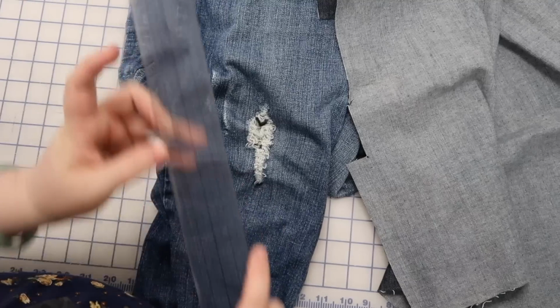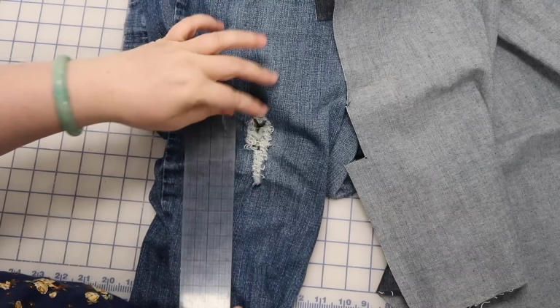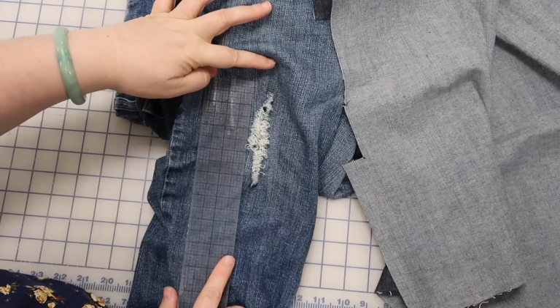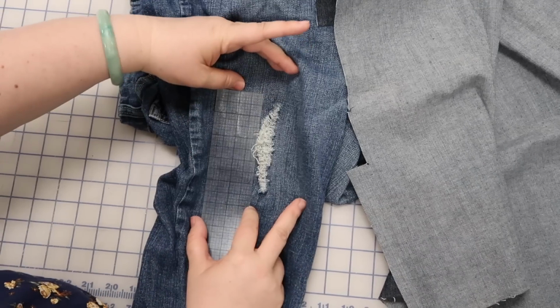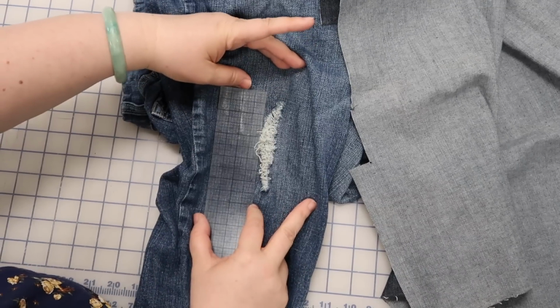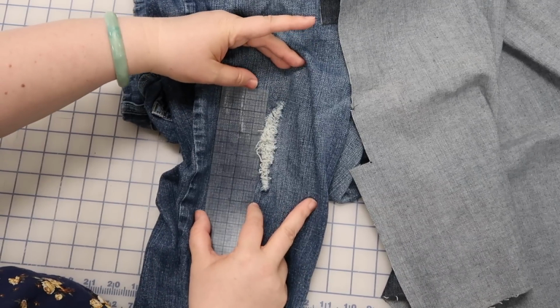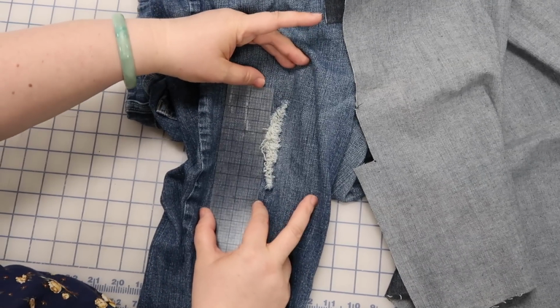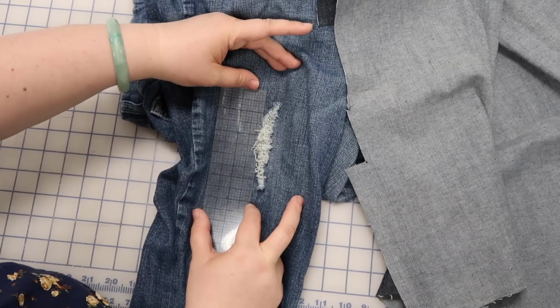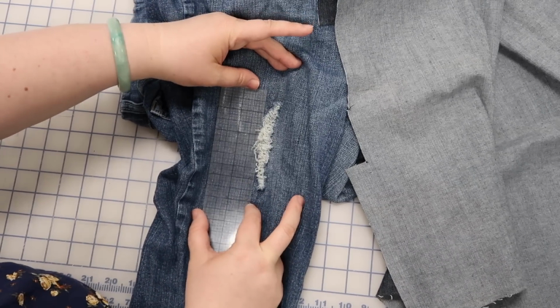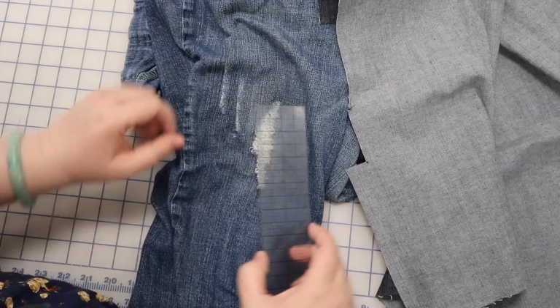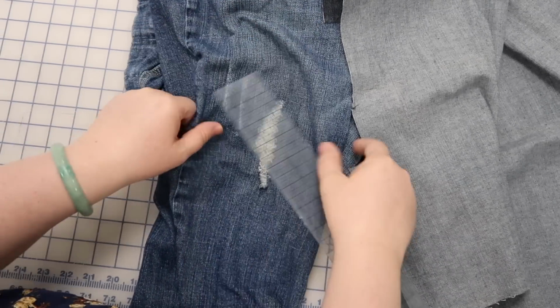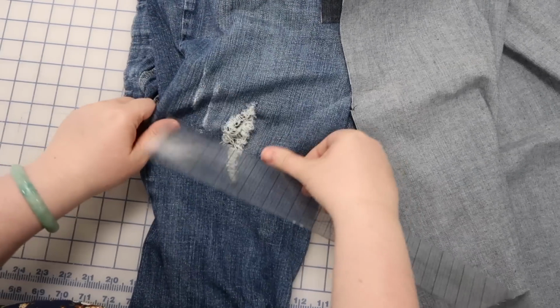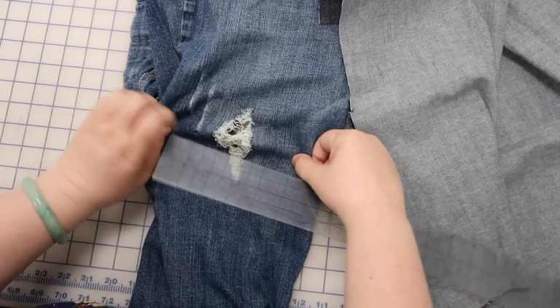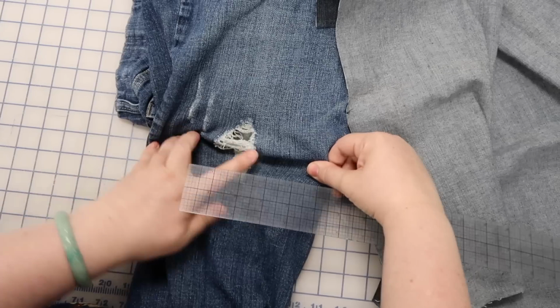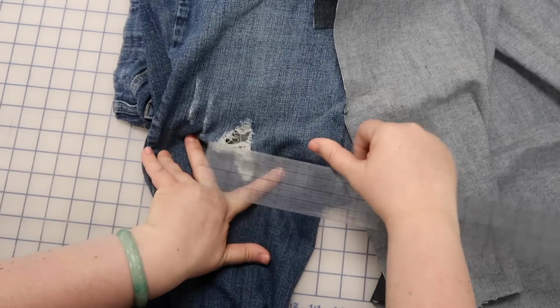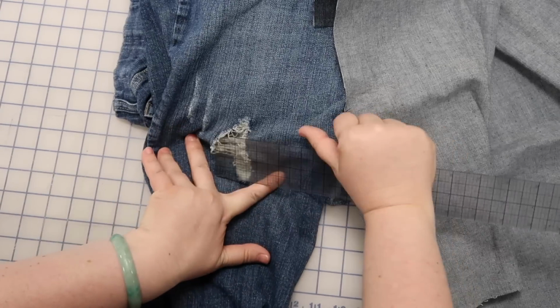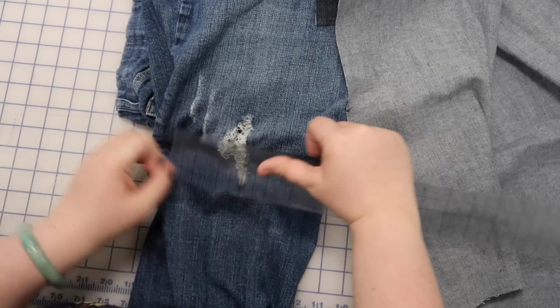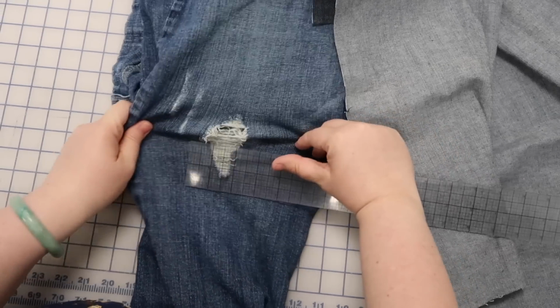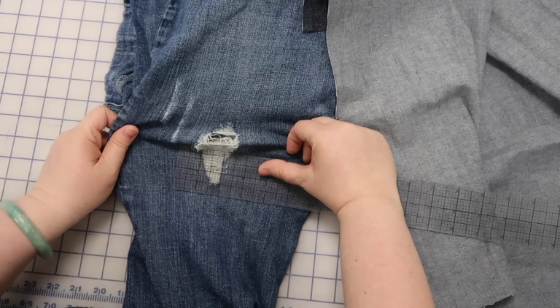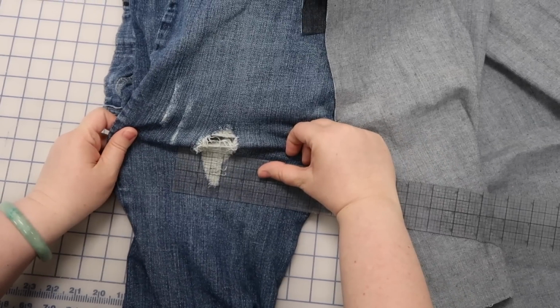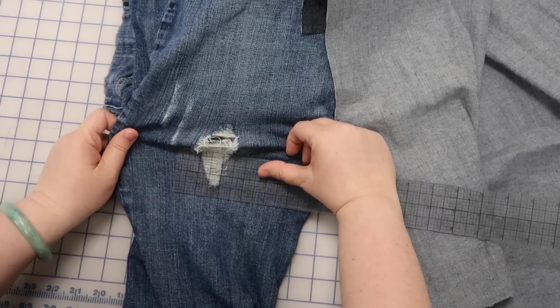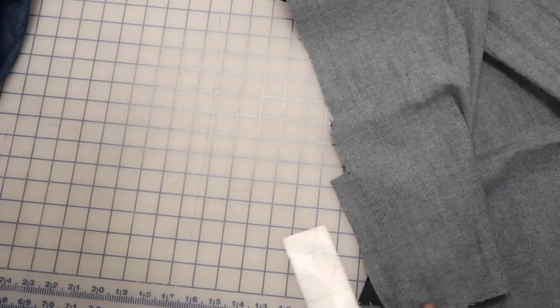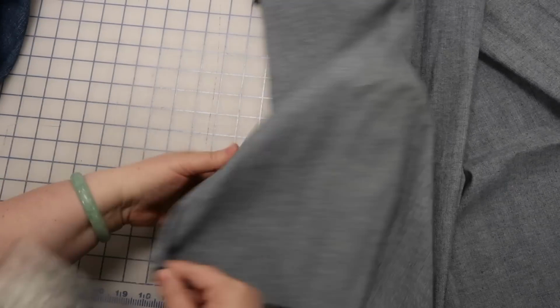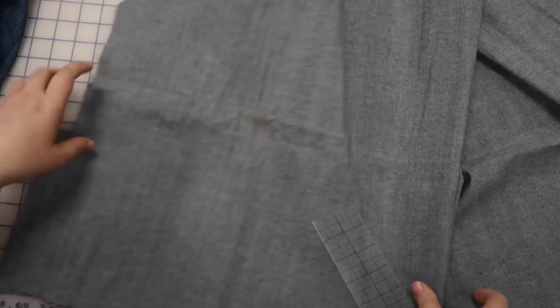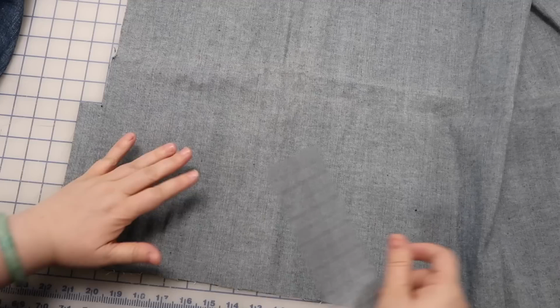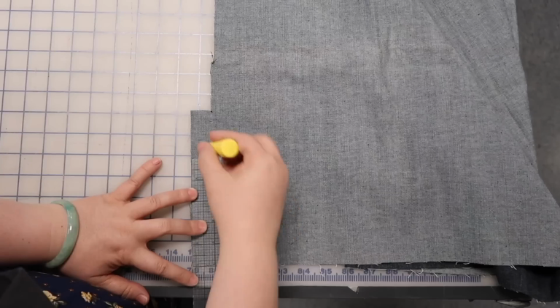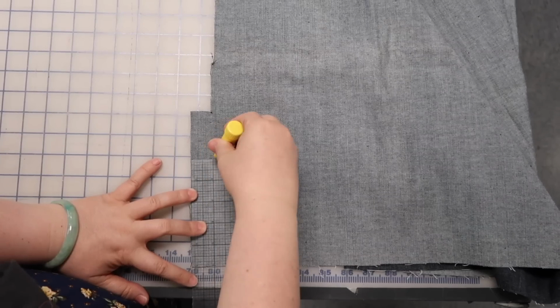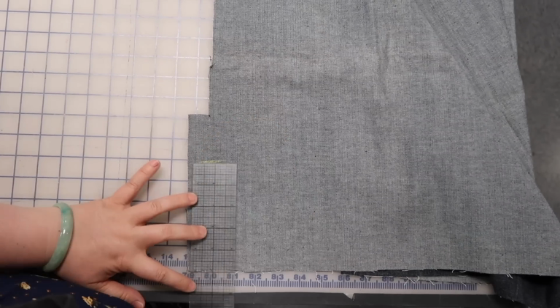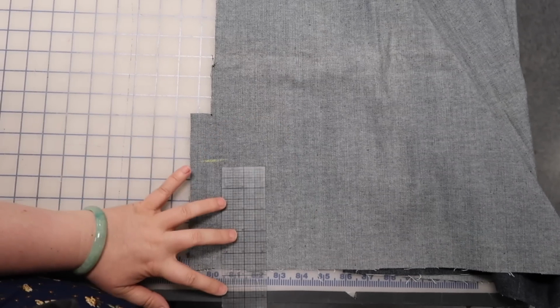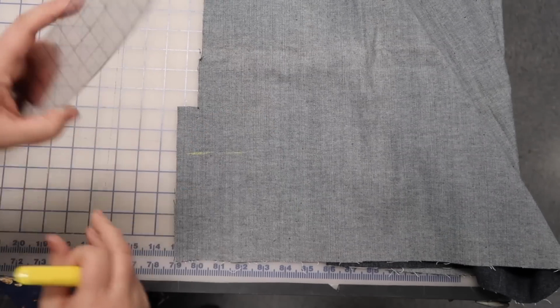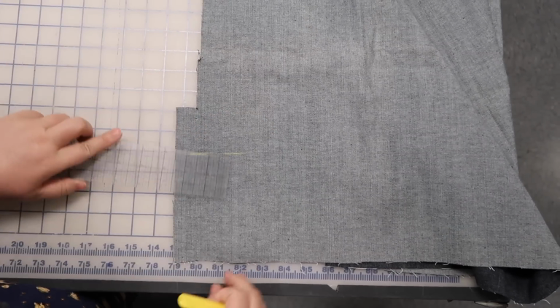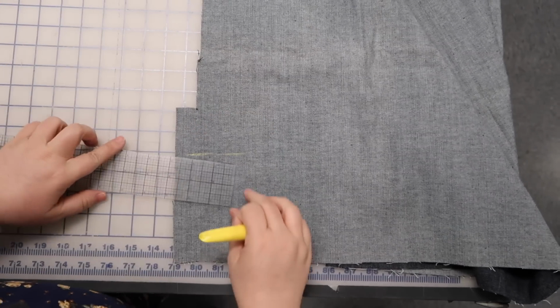I'm going to measure my hole. Looks like I should cut my piece five inches, and when it's spread out it looks more like three inches wide. So I'll mark that out — here's my five inches by three inches piece.